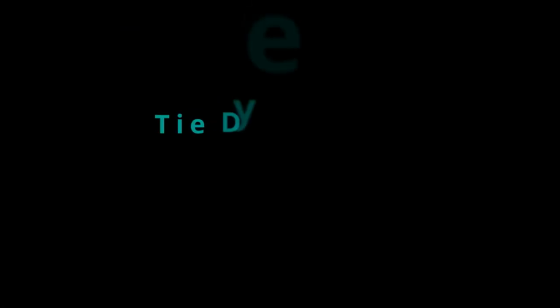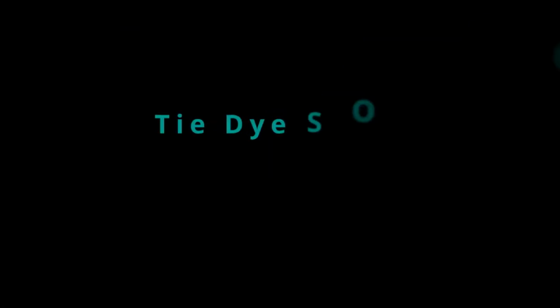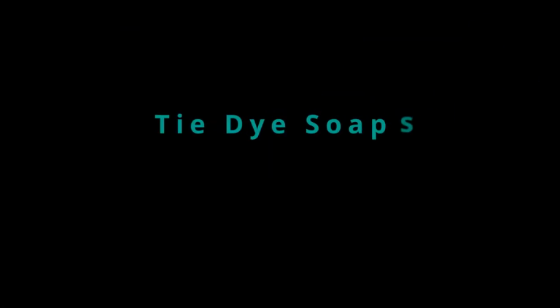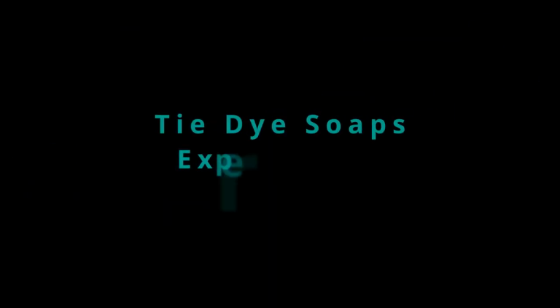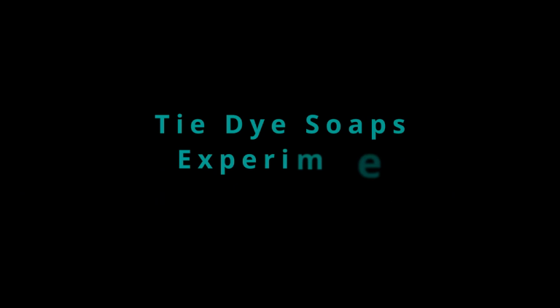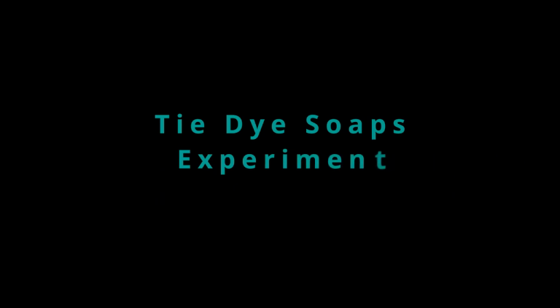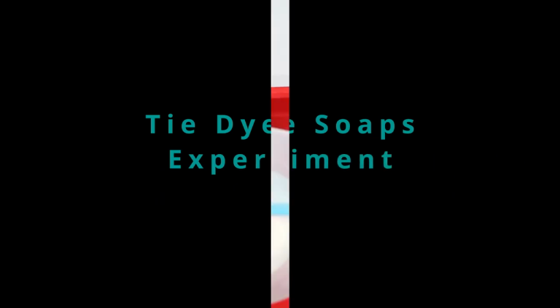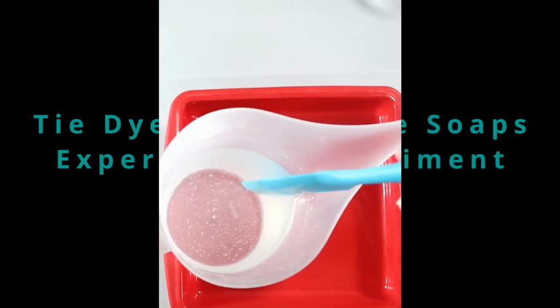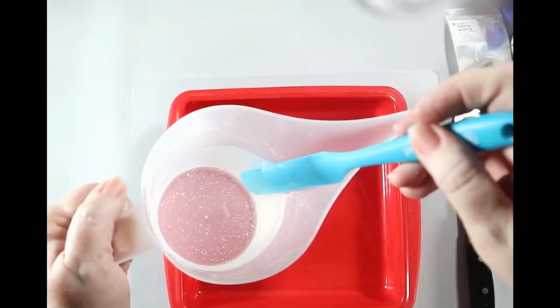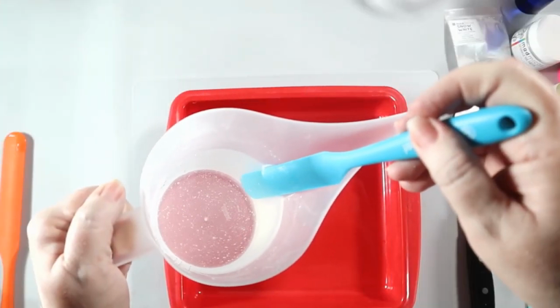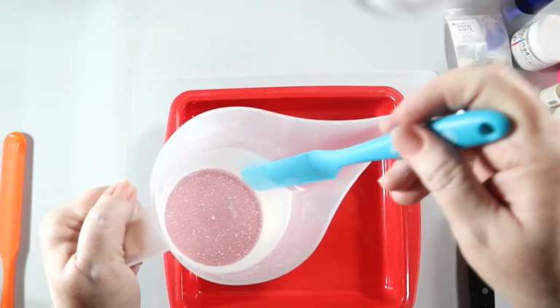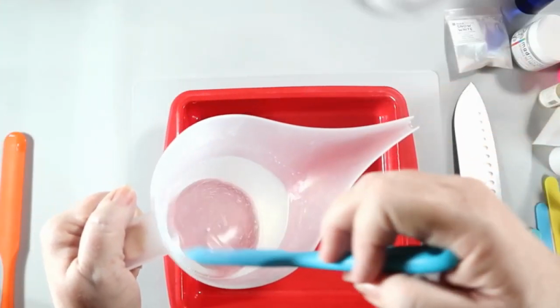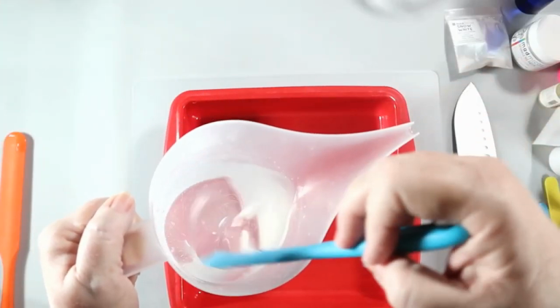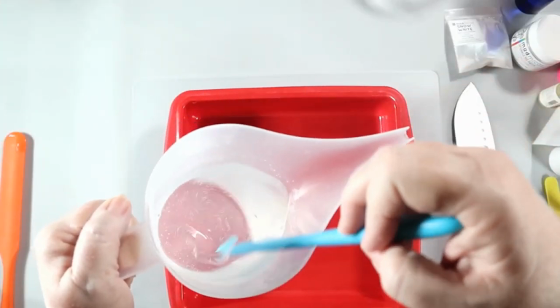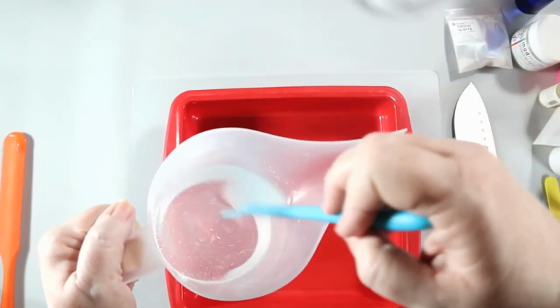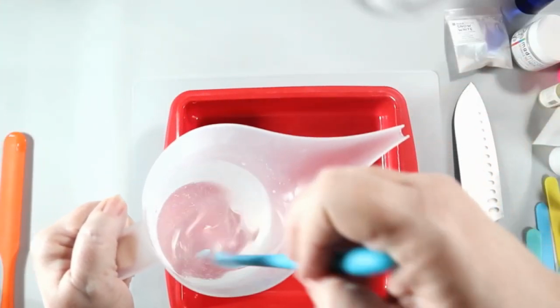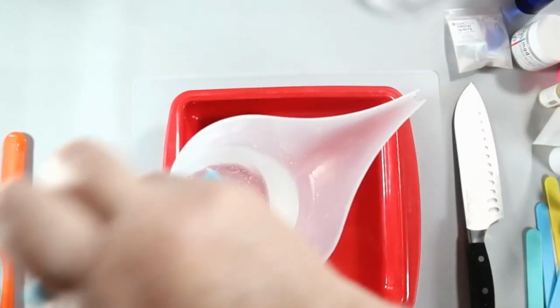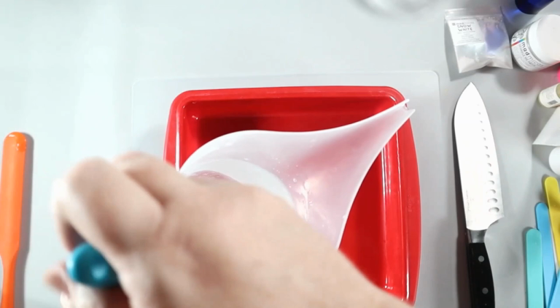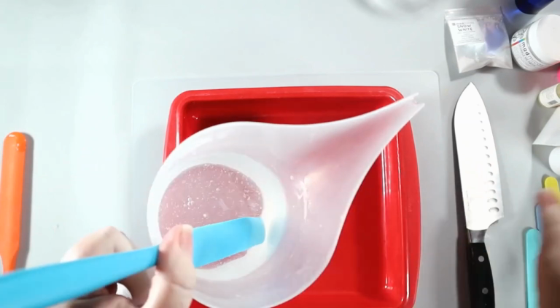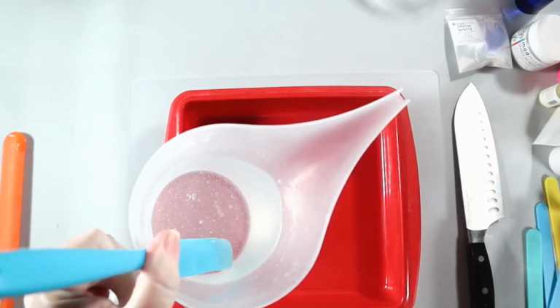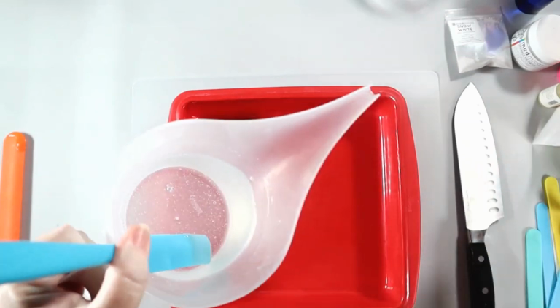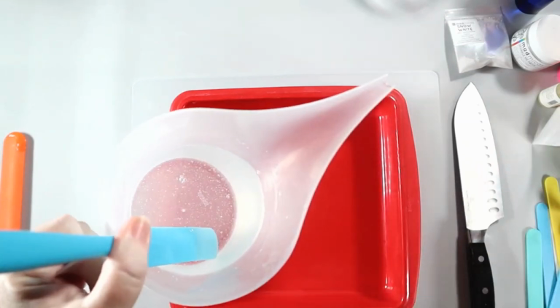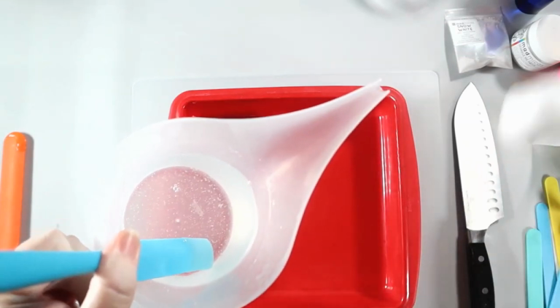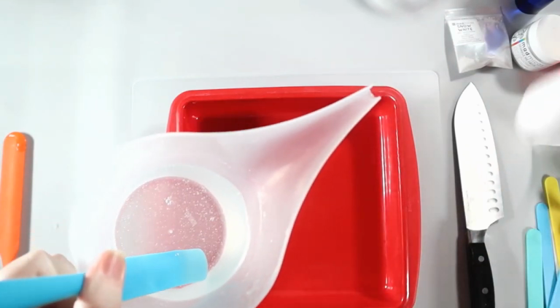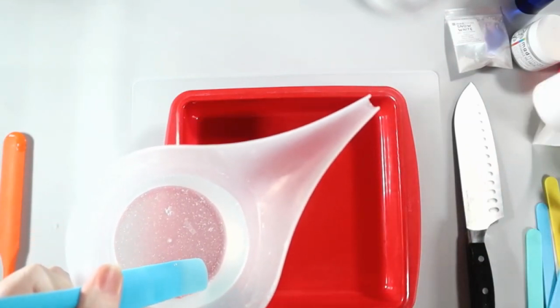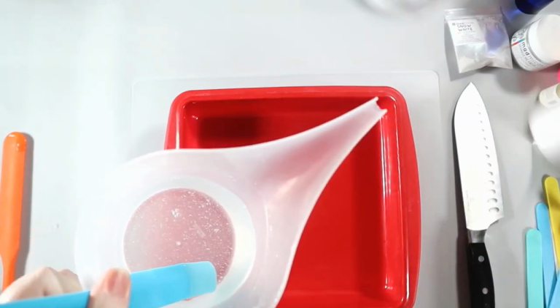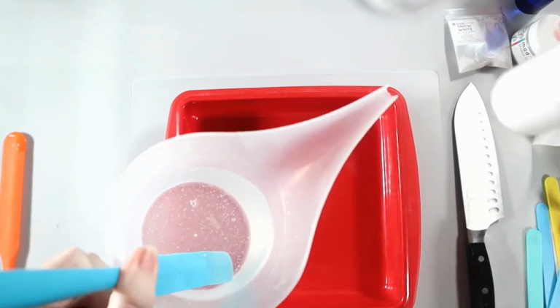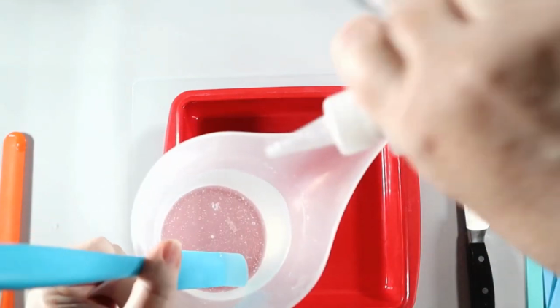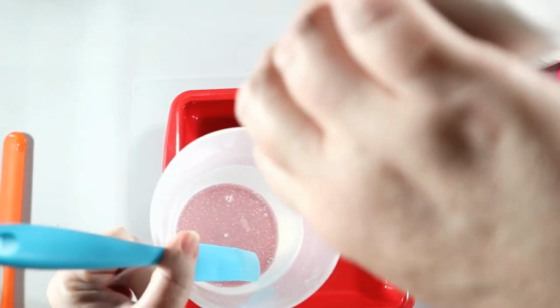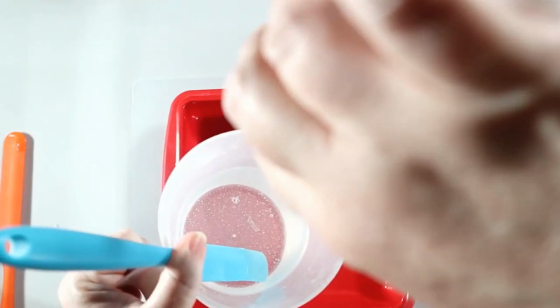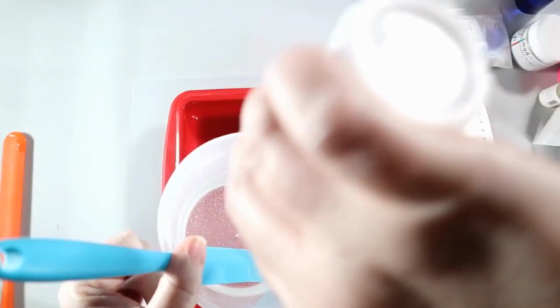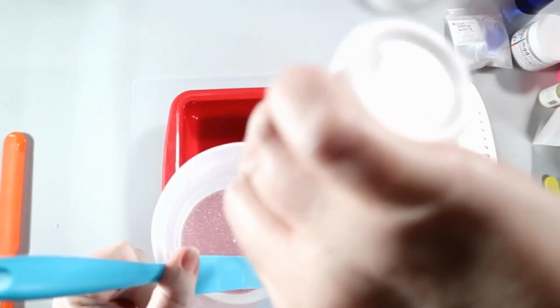Hey everyone! Today I'm experimenting with a tie-dye soap look and I'll talk a little bit more about the new-to-me techniques I'm using, but first let's start with what I'm doing on screen.